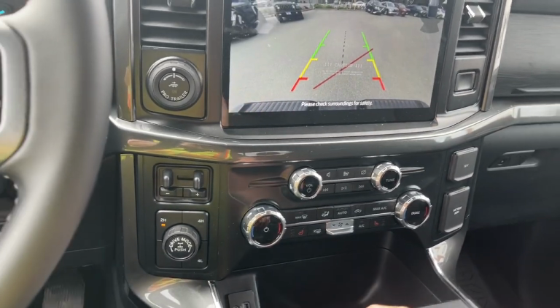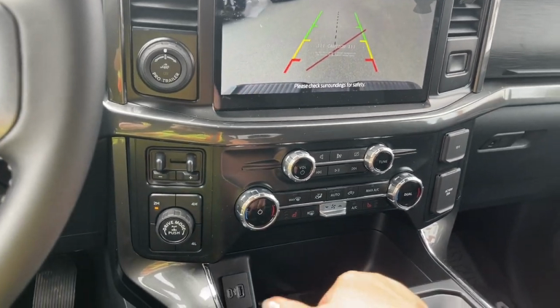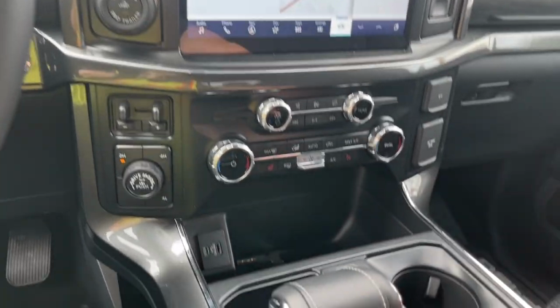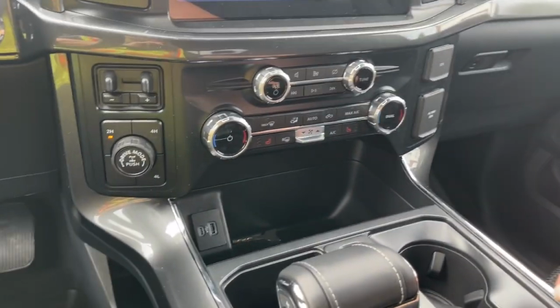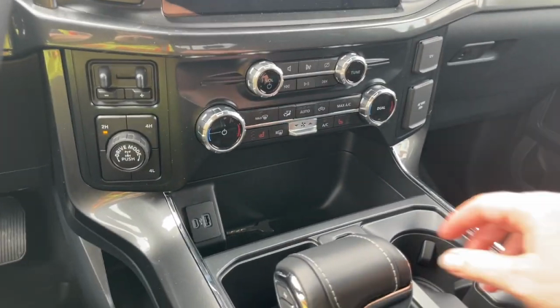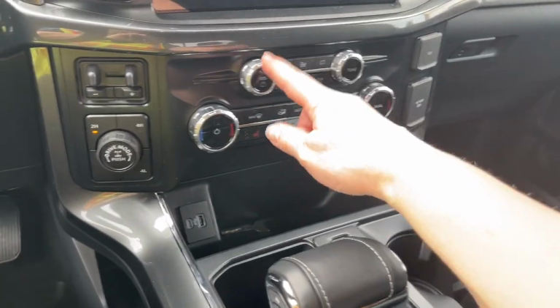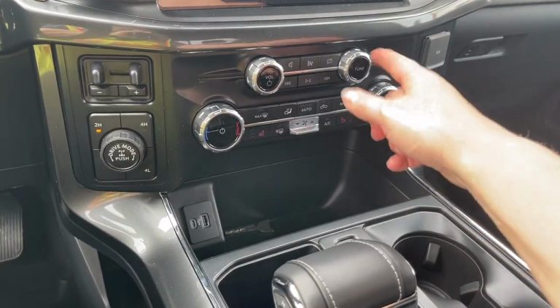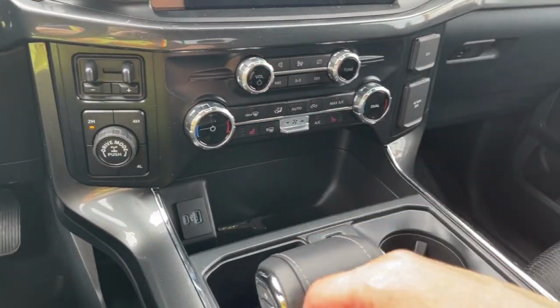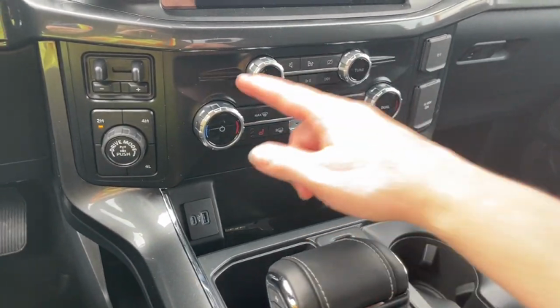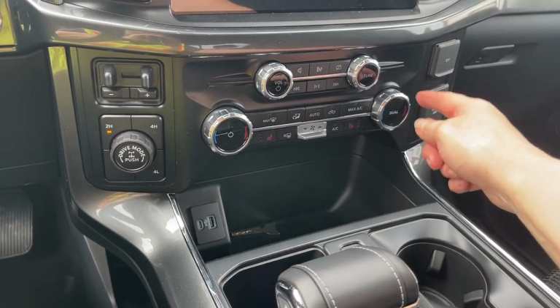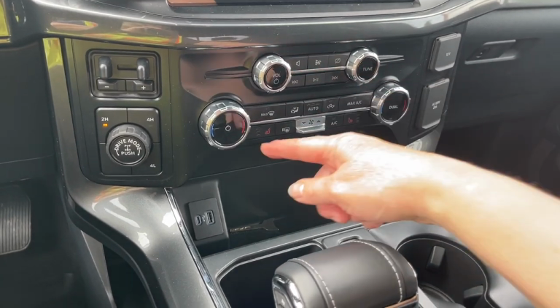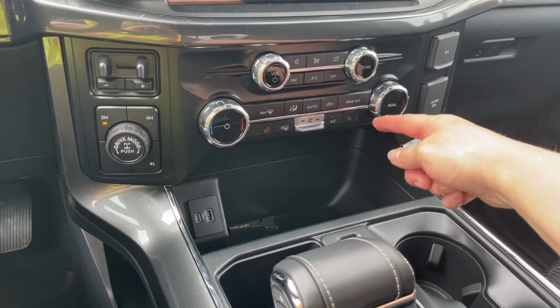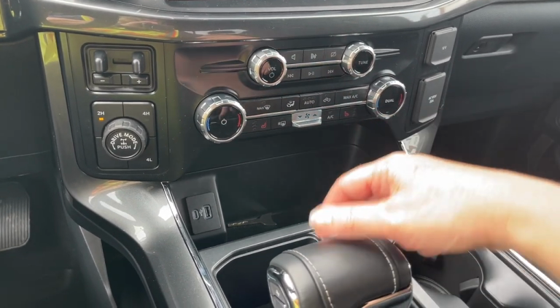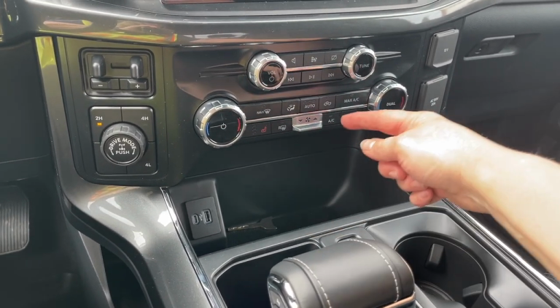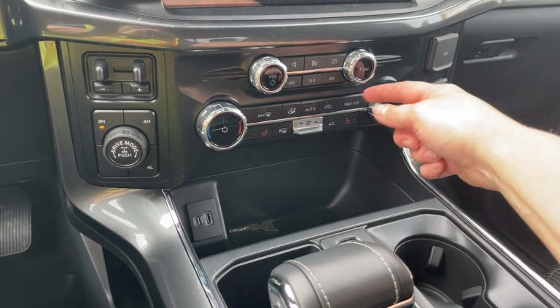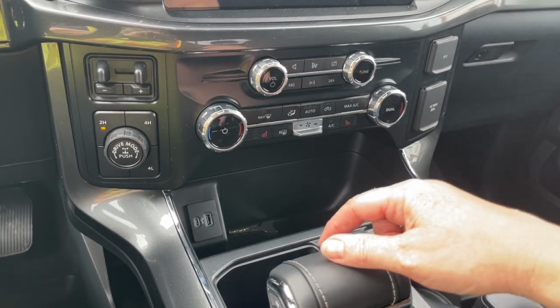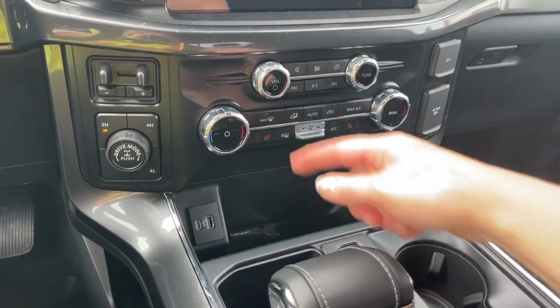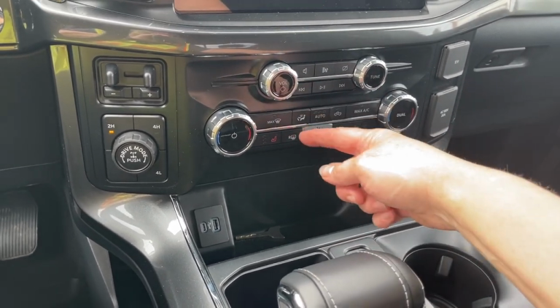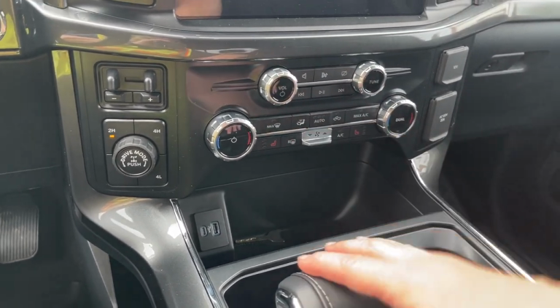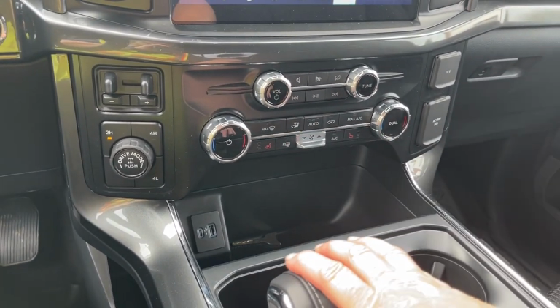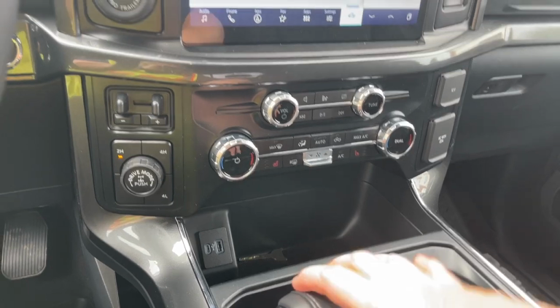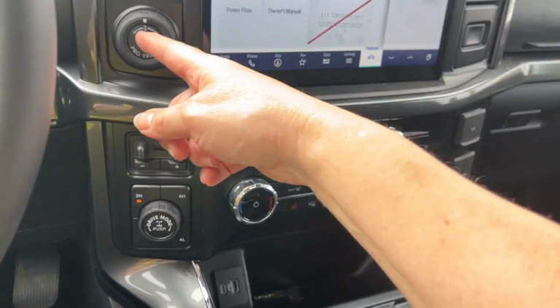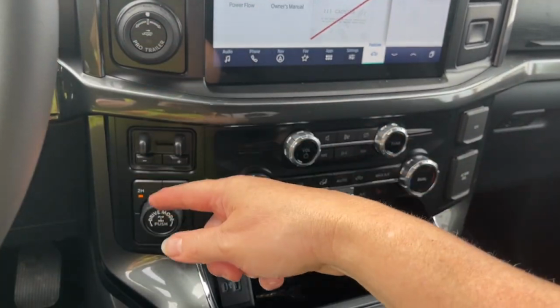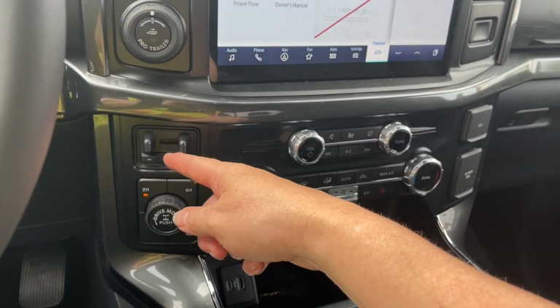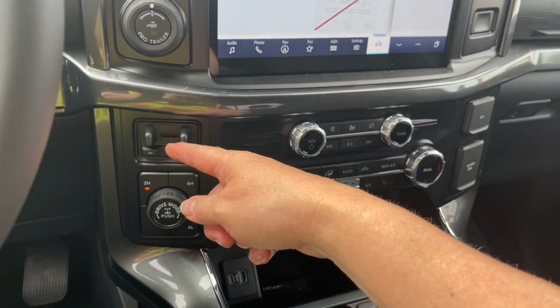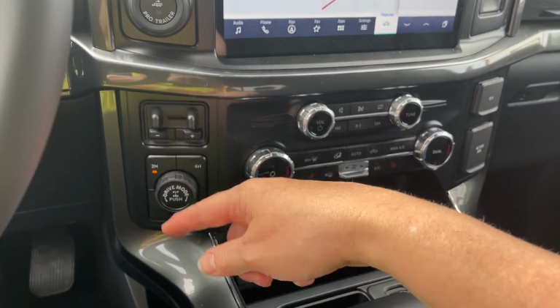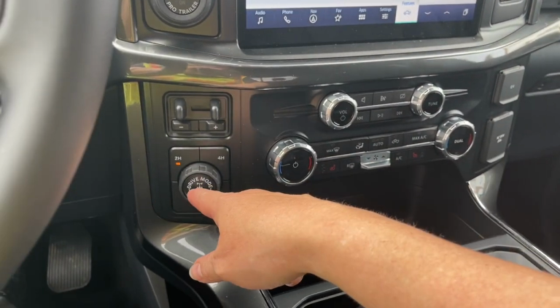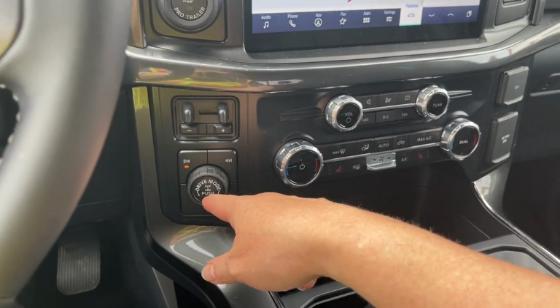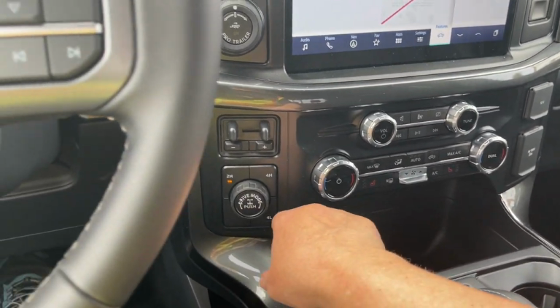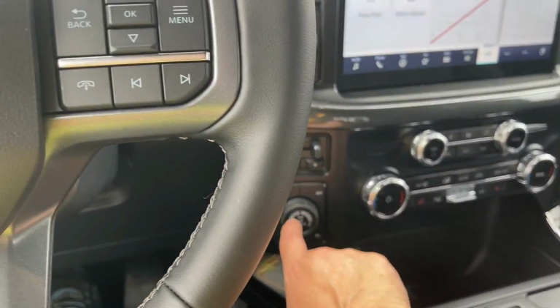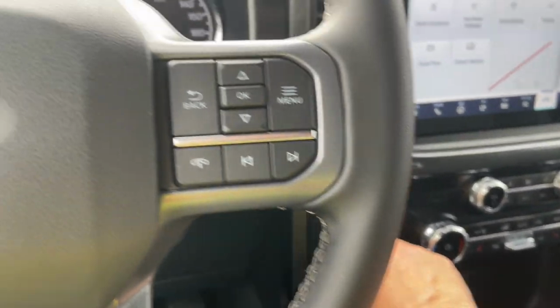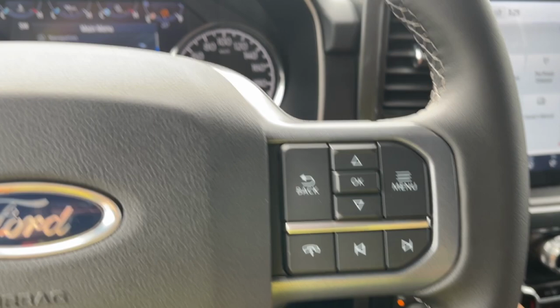I'll put us back into park. You have your volume and tuner, dual climate control, dual heated seats, AC and max AC, as well as front and rear defrost. You also have pro trailer backup, integrated trailer brake controller, and your 4x4 with drive mode and locking differentials.